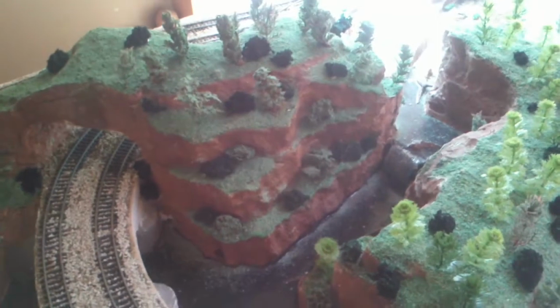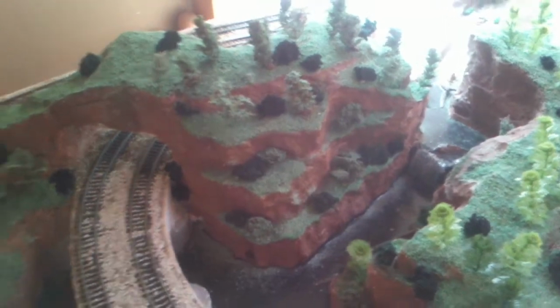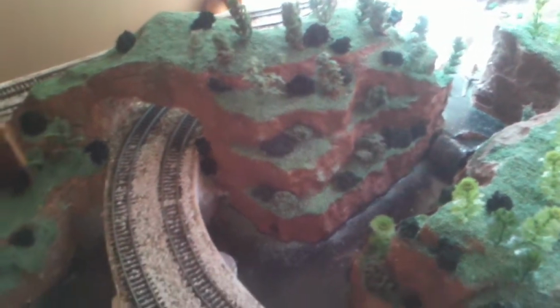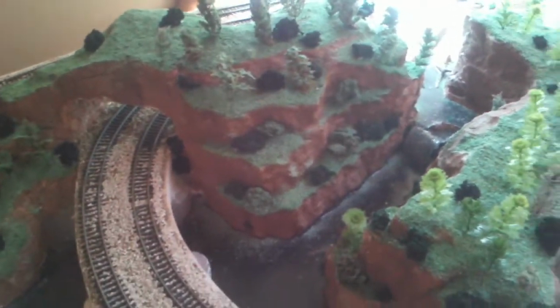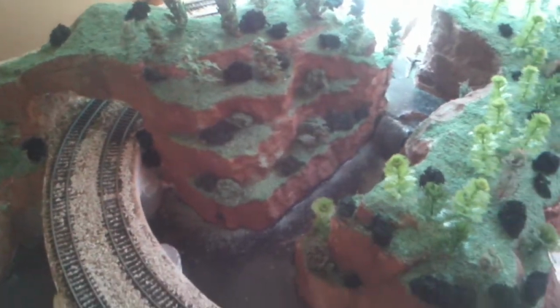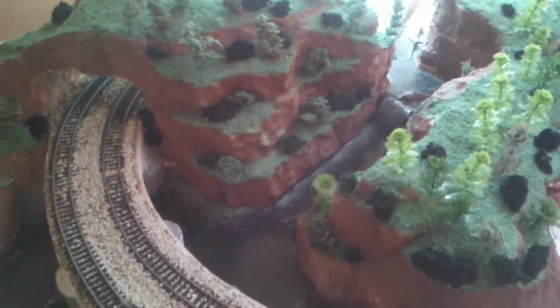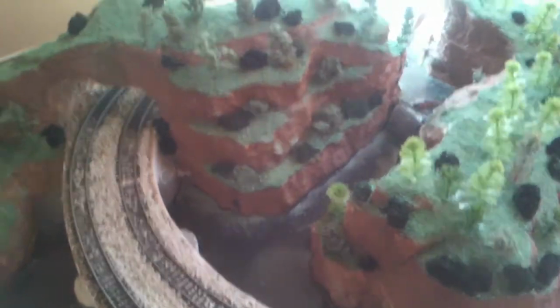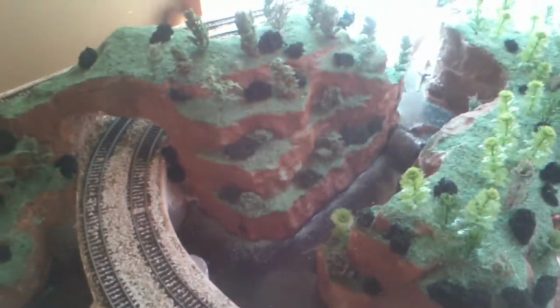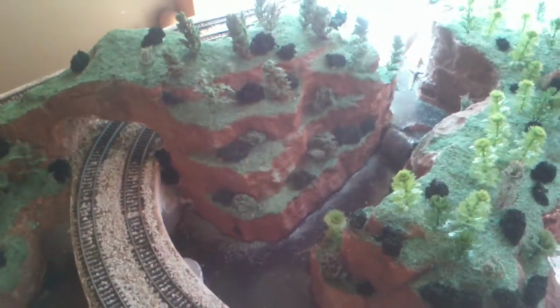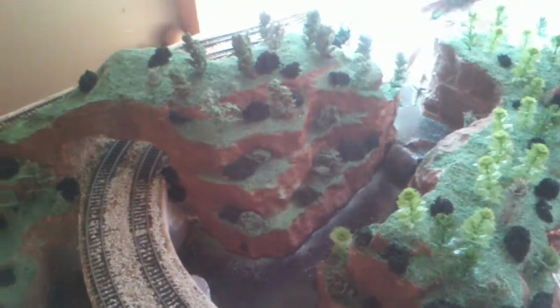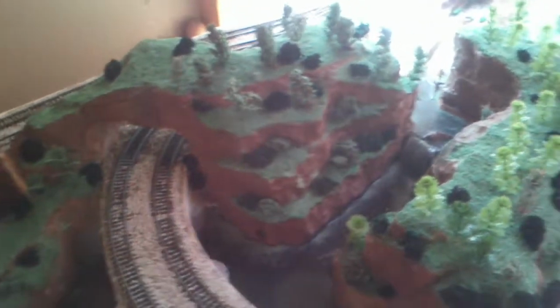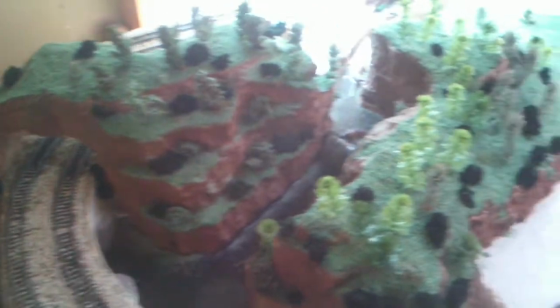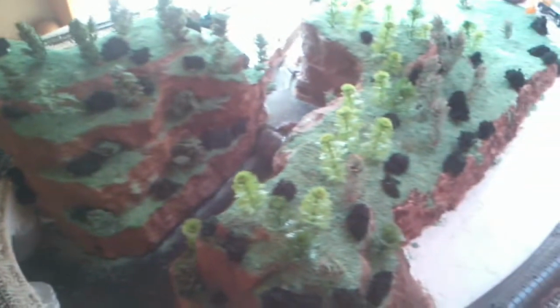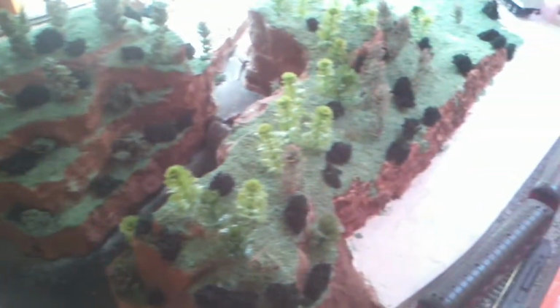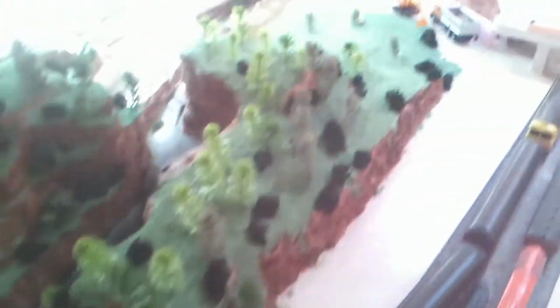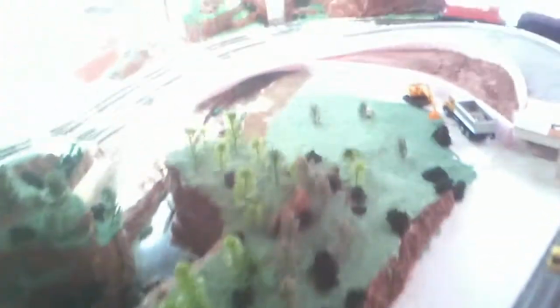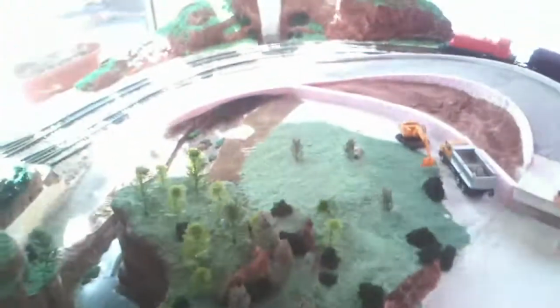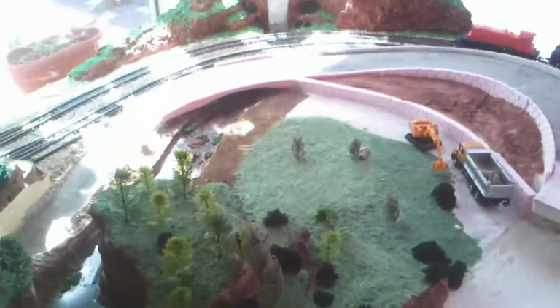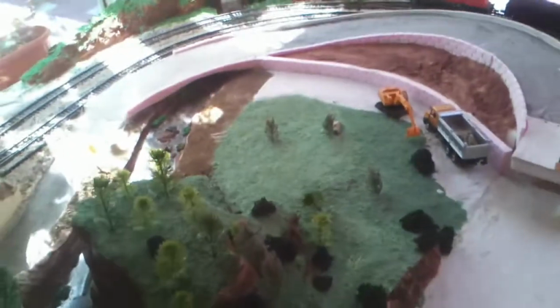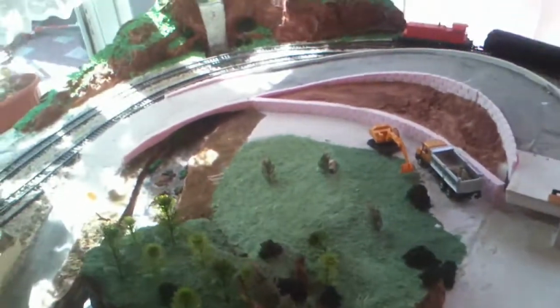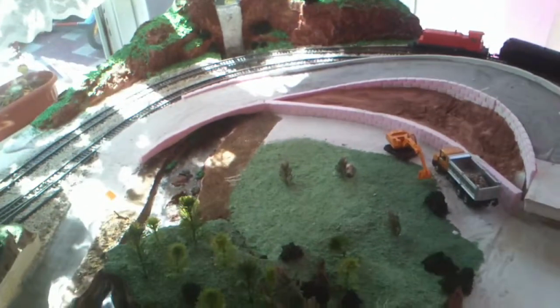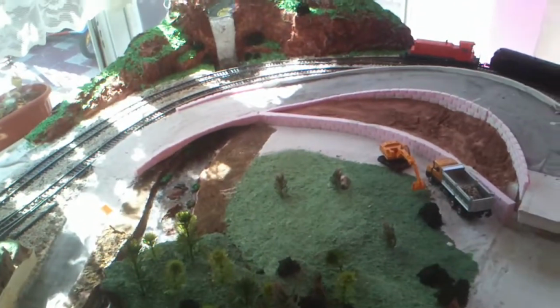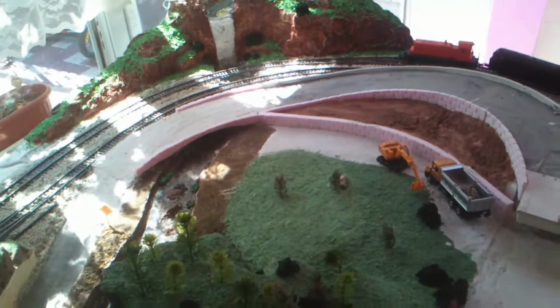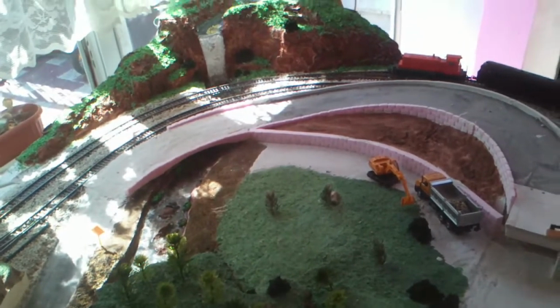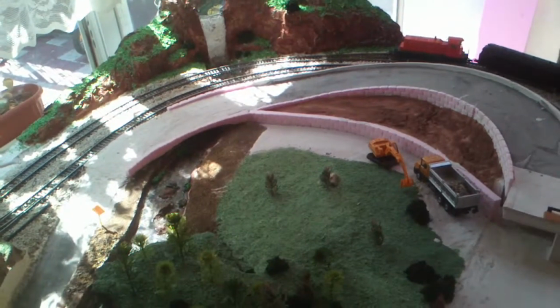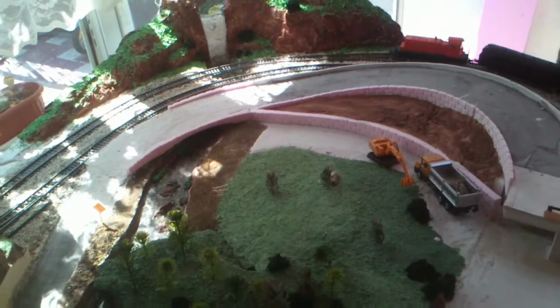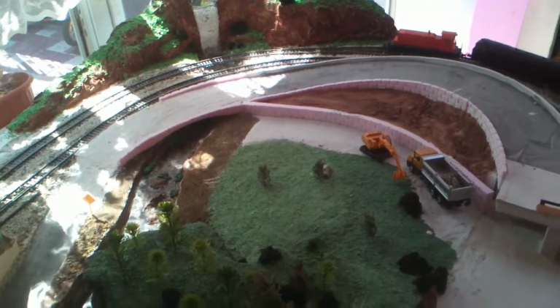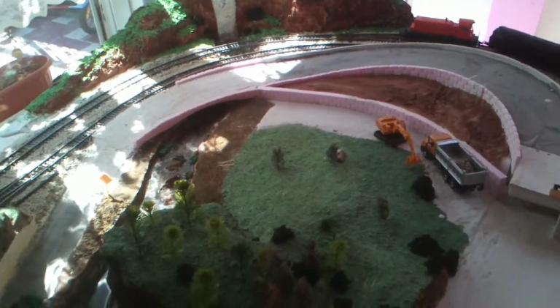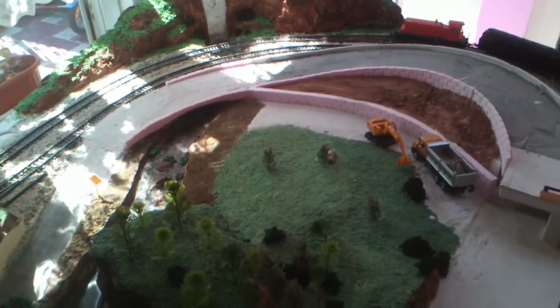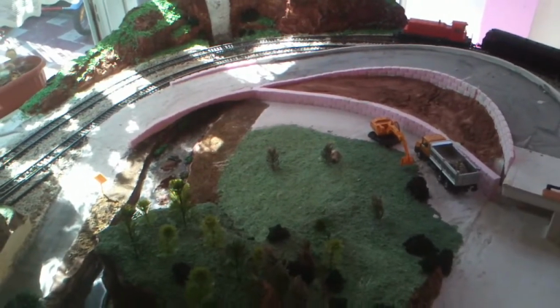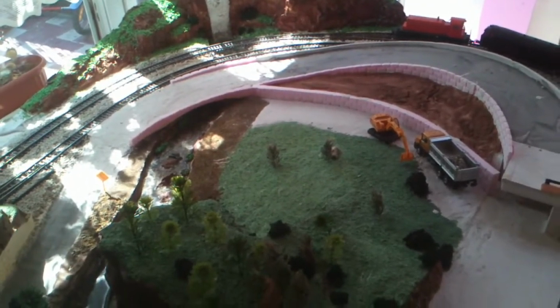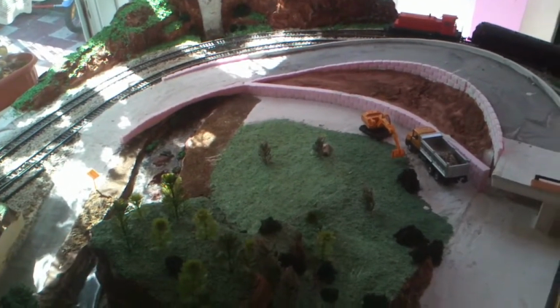If anyone else has any ideas how I can improve this layout, please let me know. I've been working on this for about nearly half a year — I think it's a little bit more than half a year.